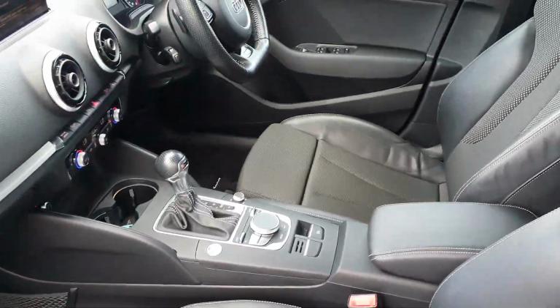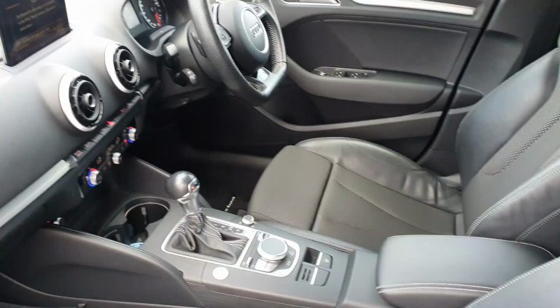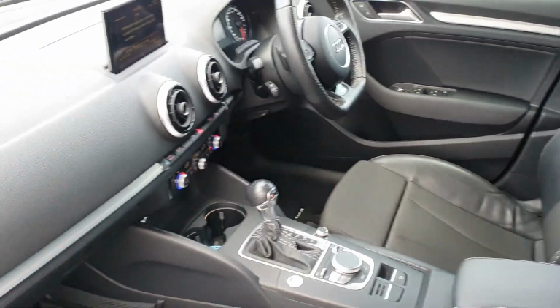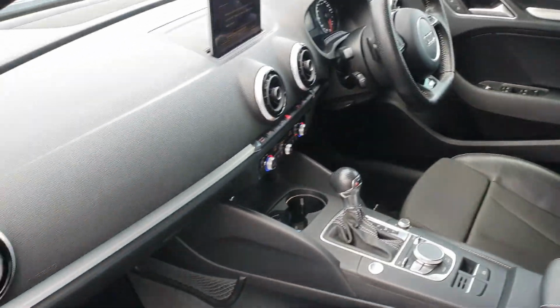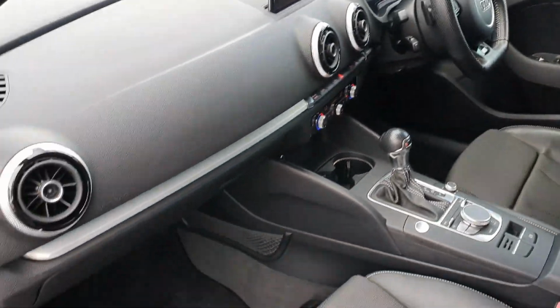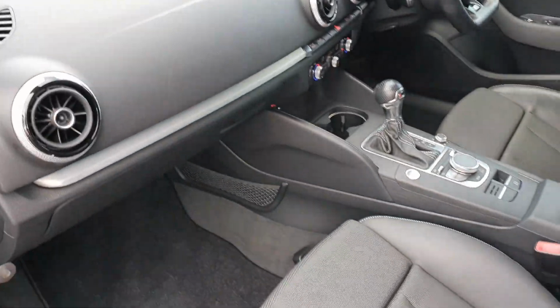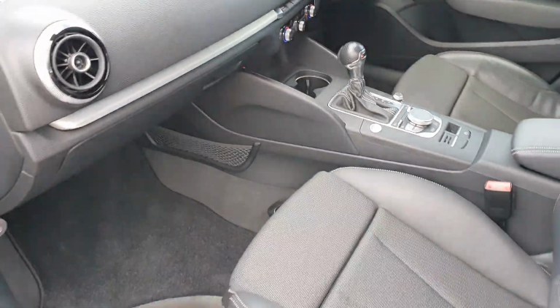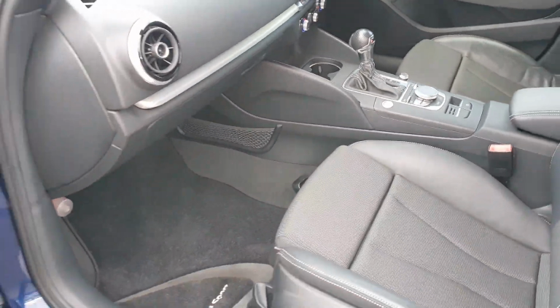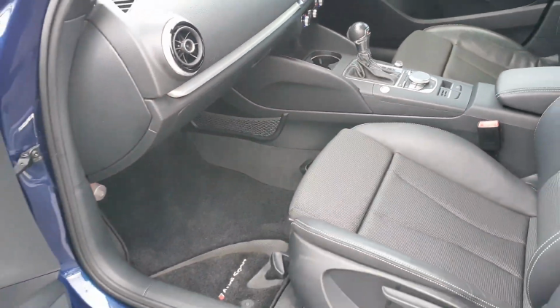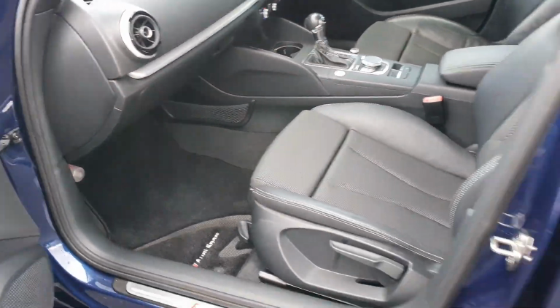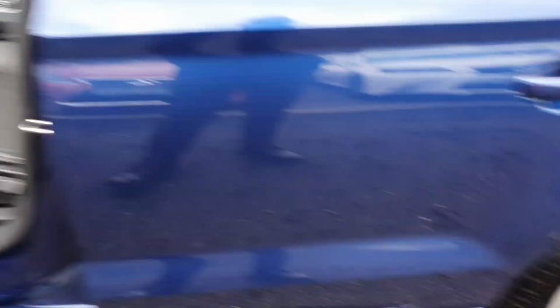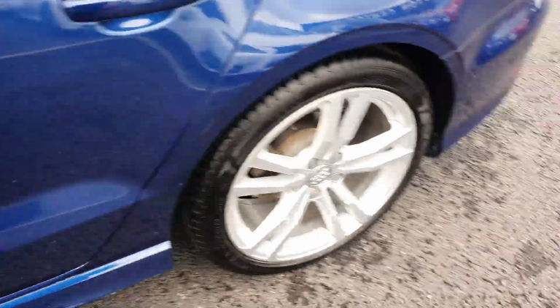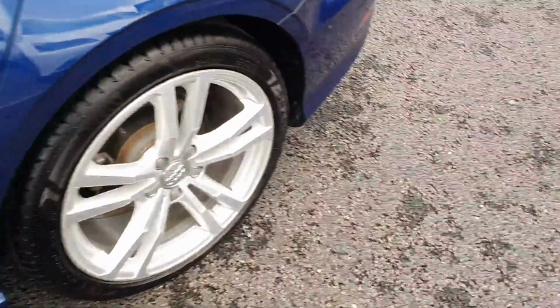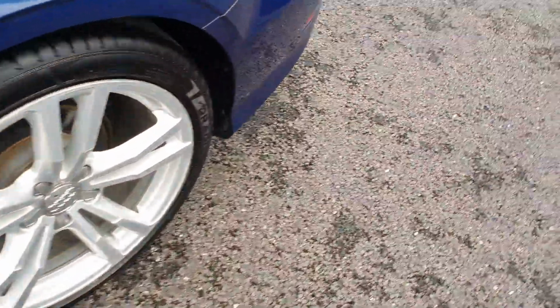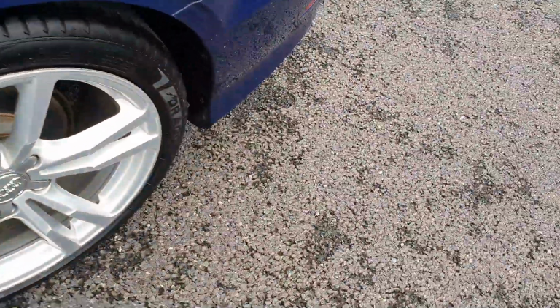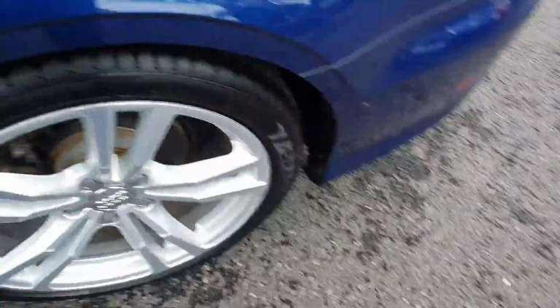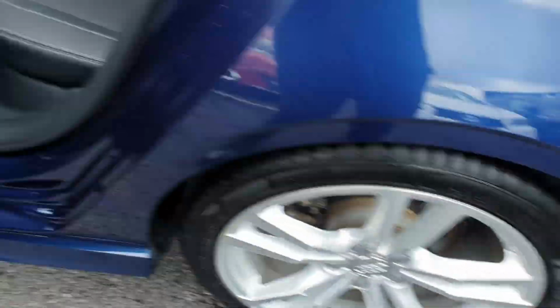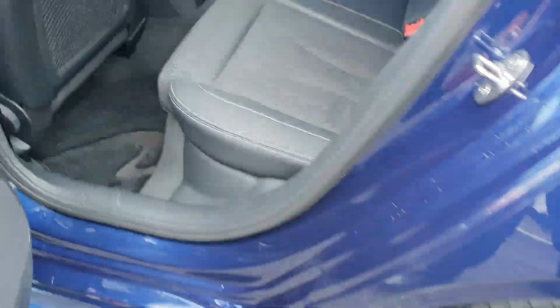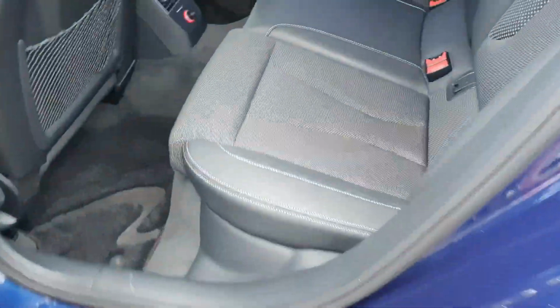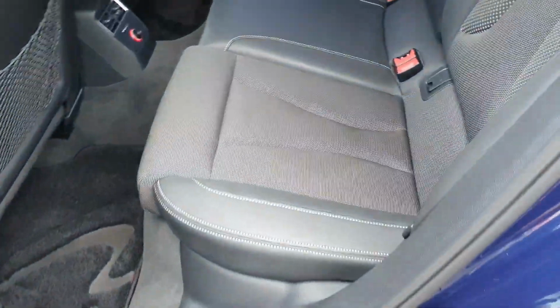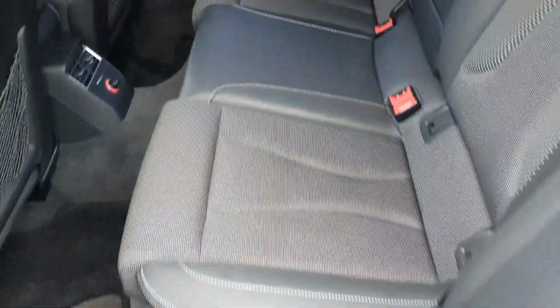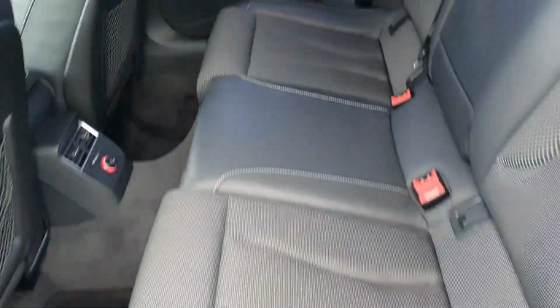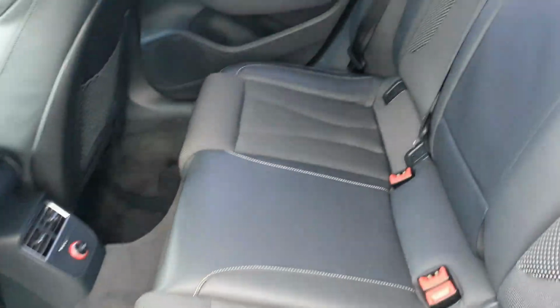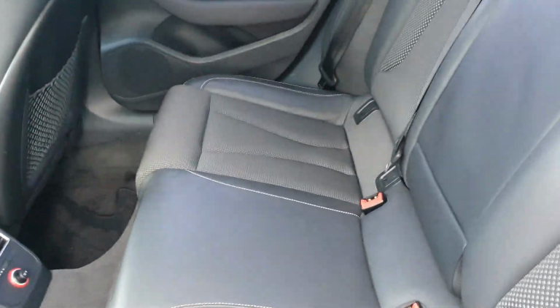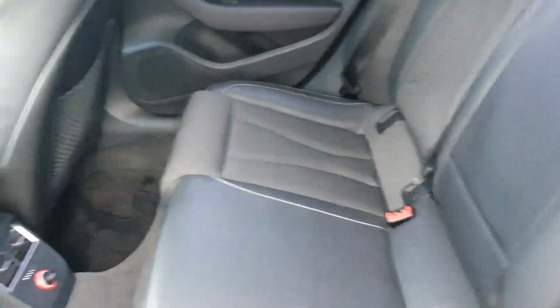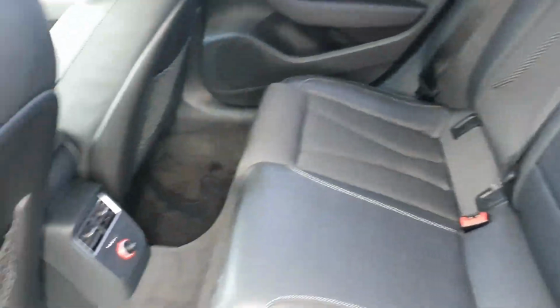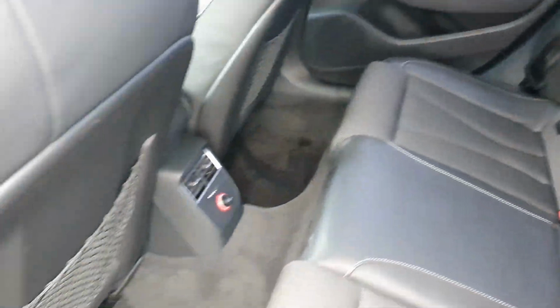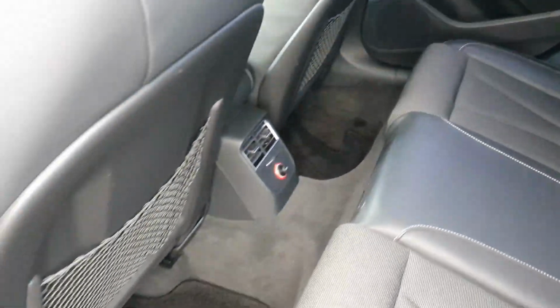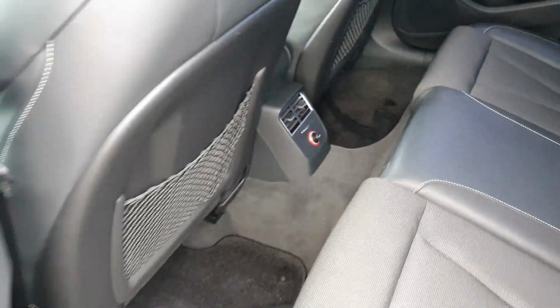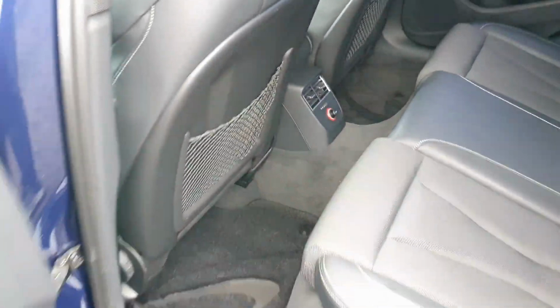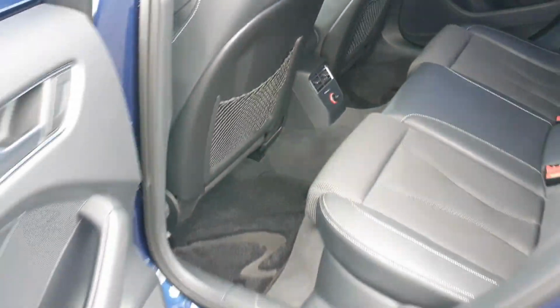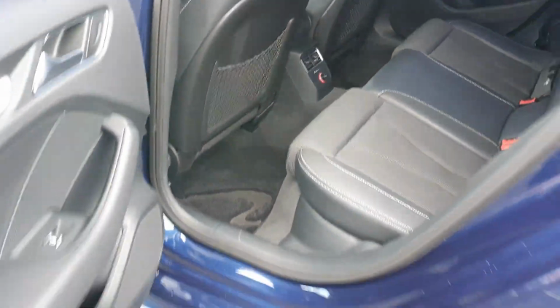Beautiful condition inside and out. It's got ISOFIX on both sides, so four car seats if needed.